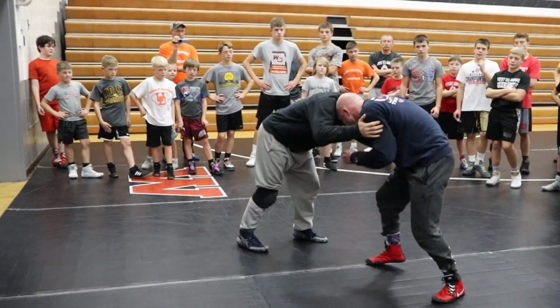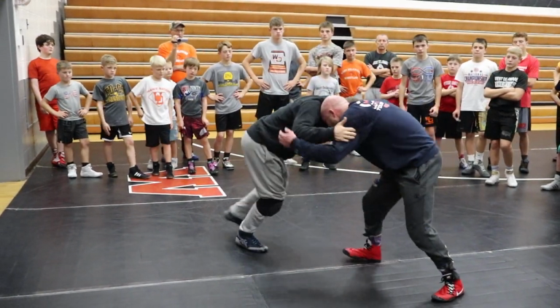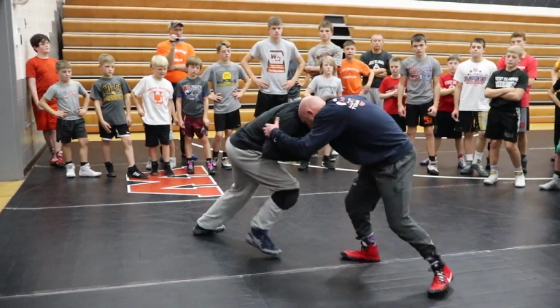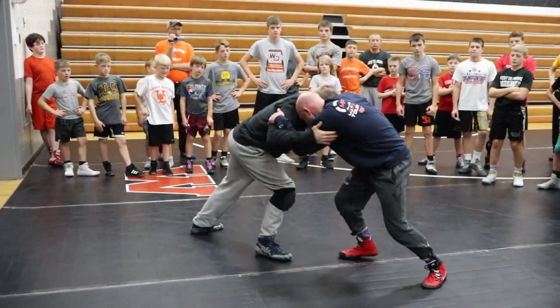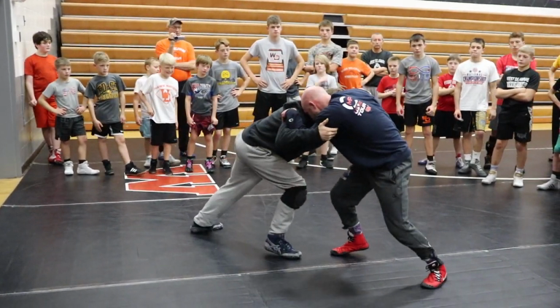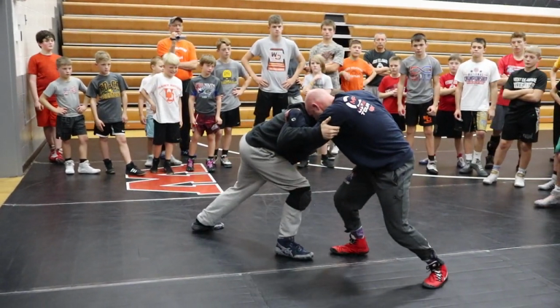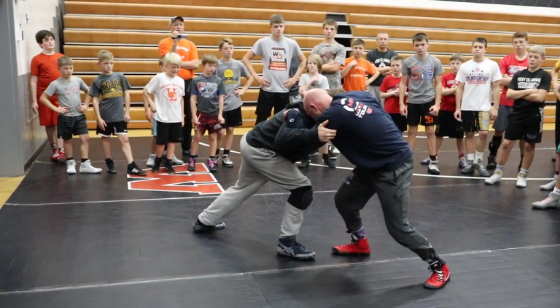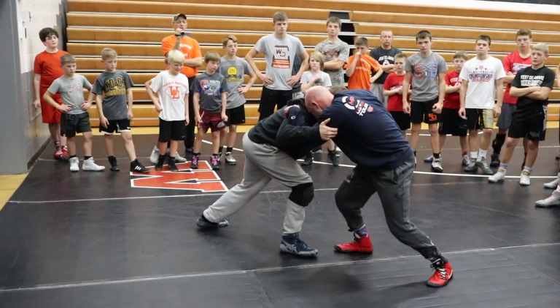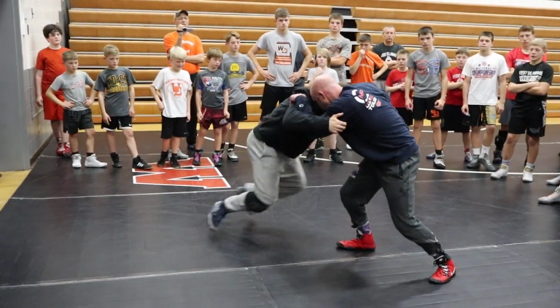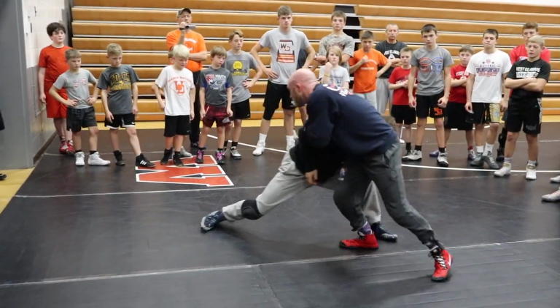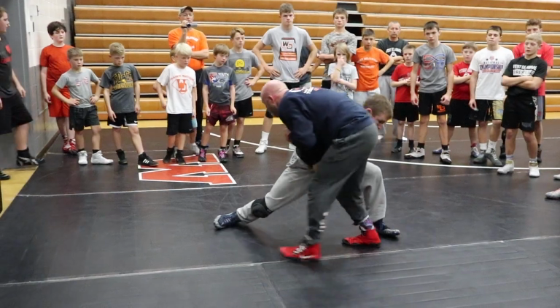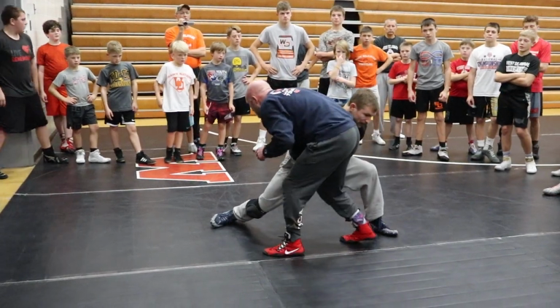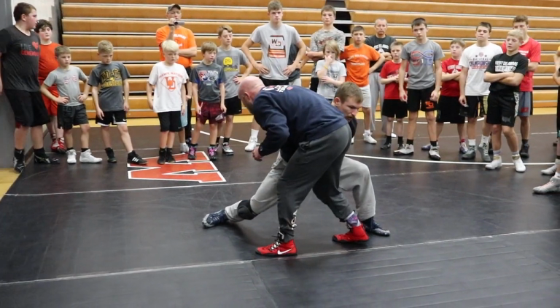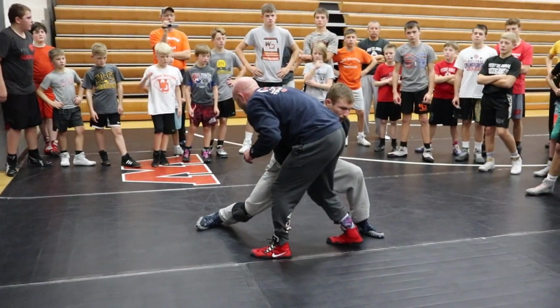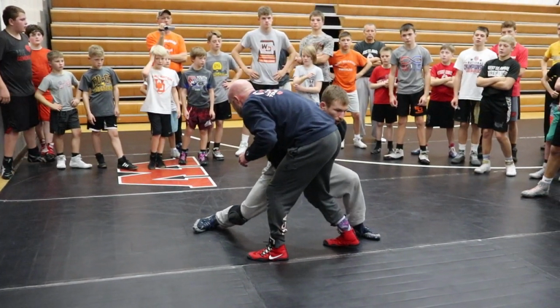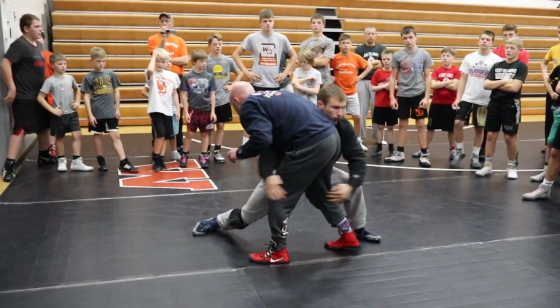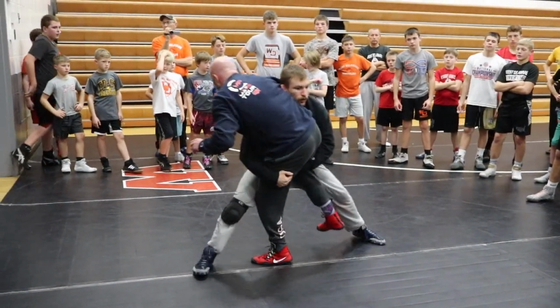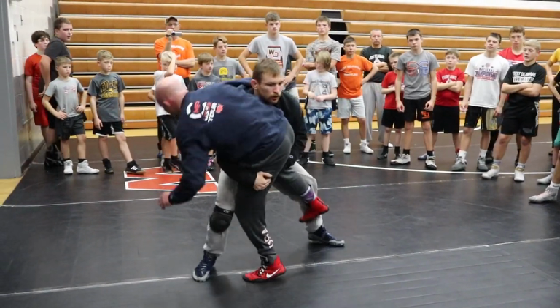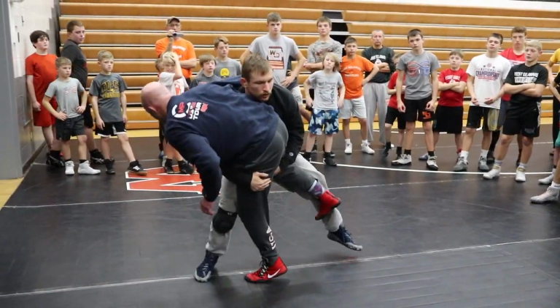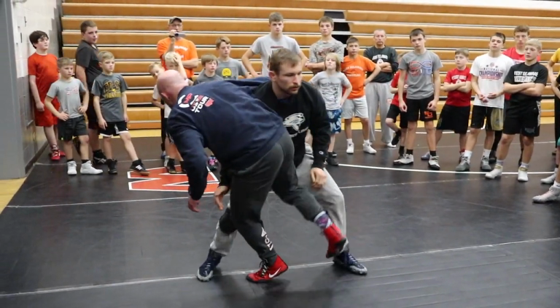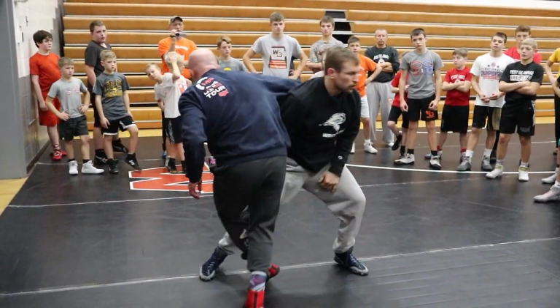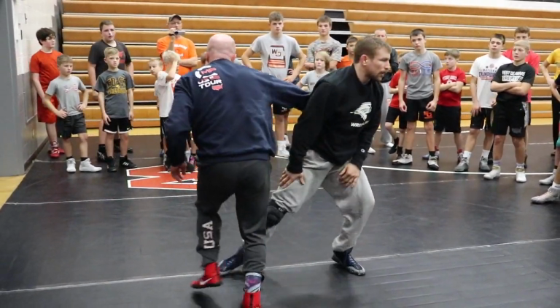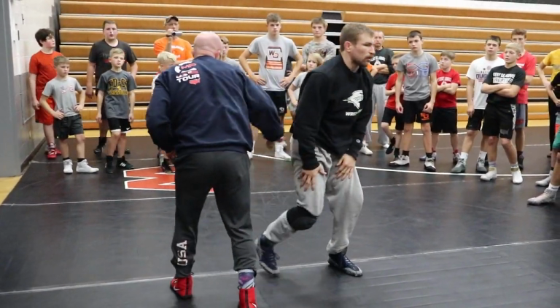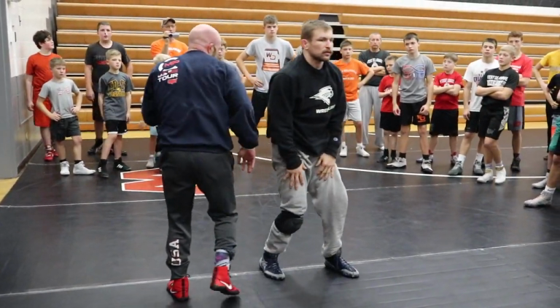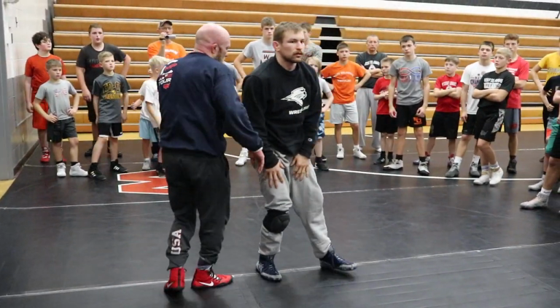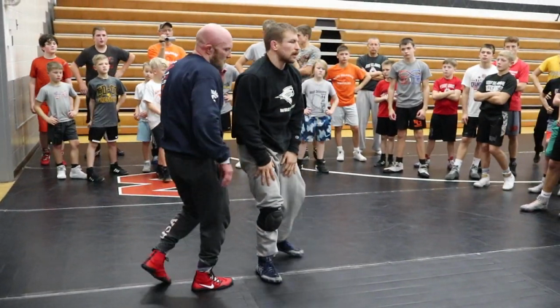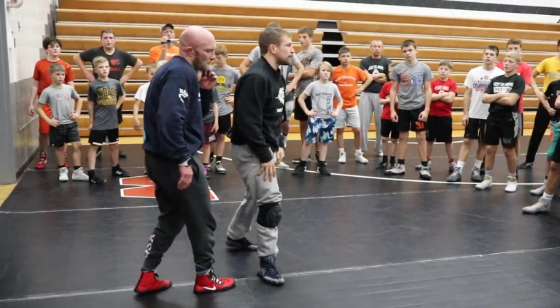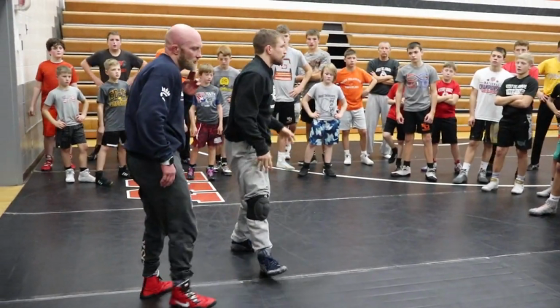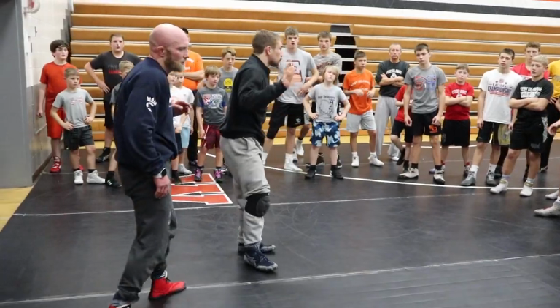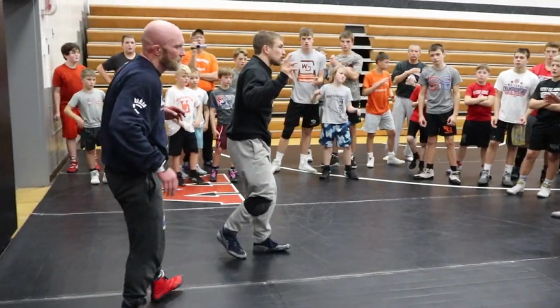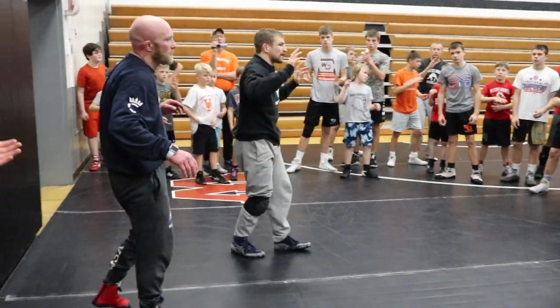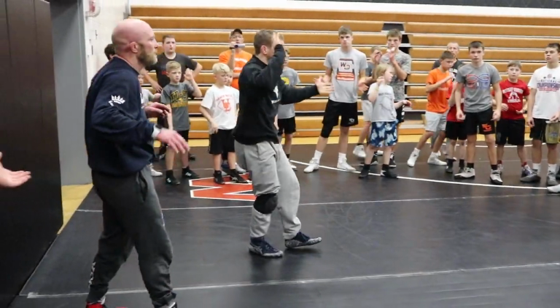I'm pressuring in. I do my split step, release, fall over, right into our legs. Got it? Release those hands. One, two.